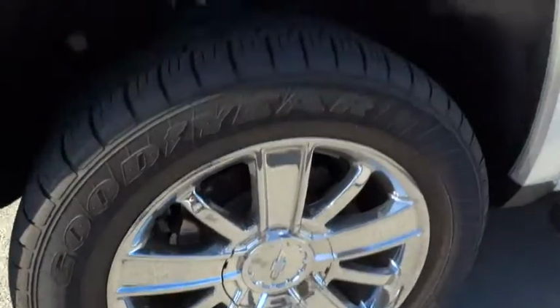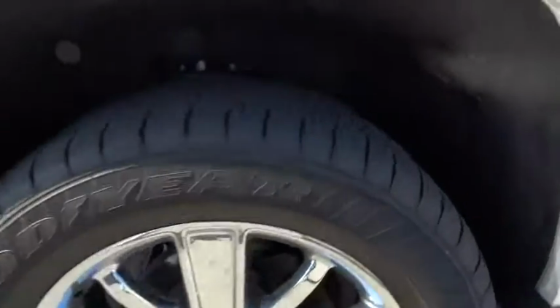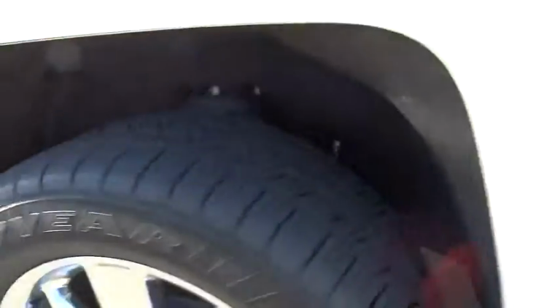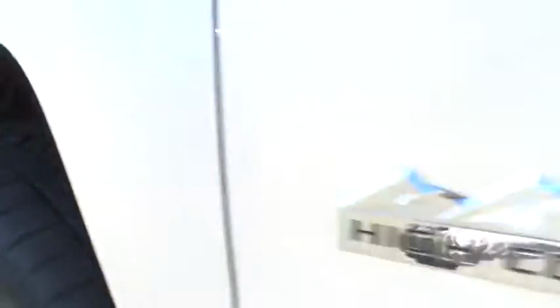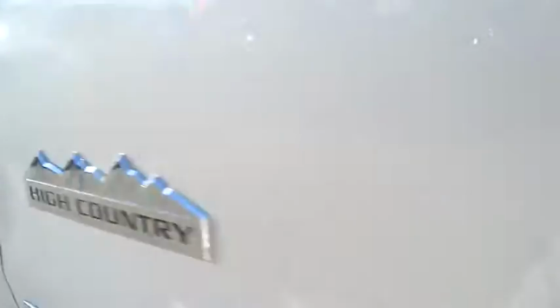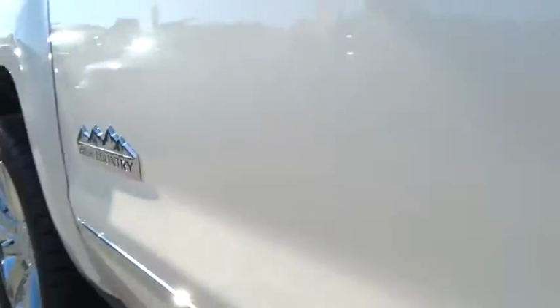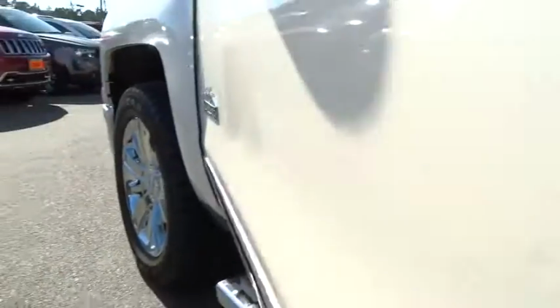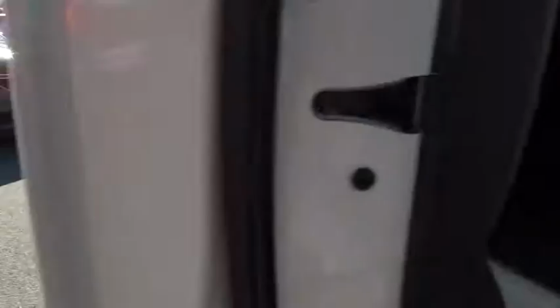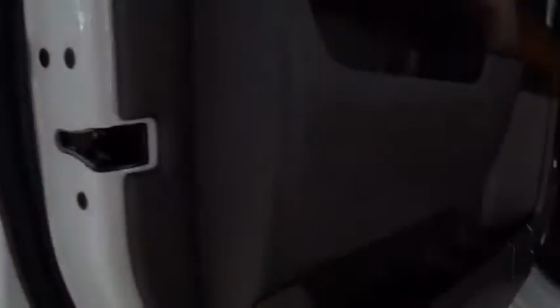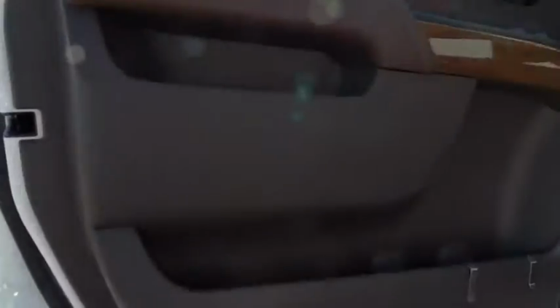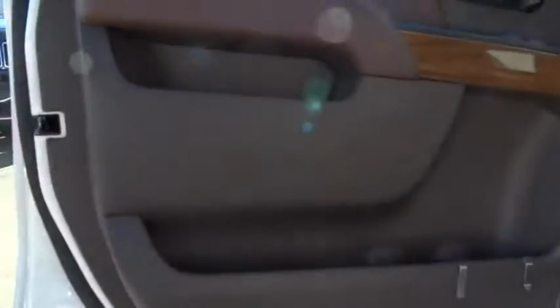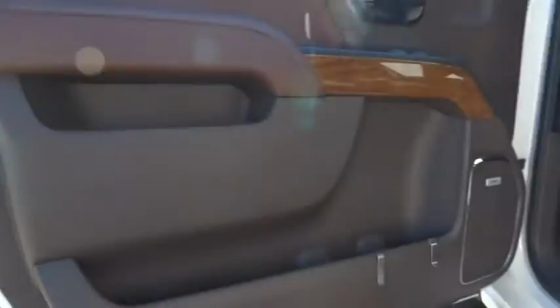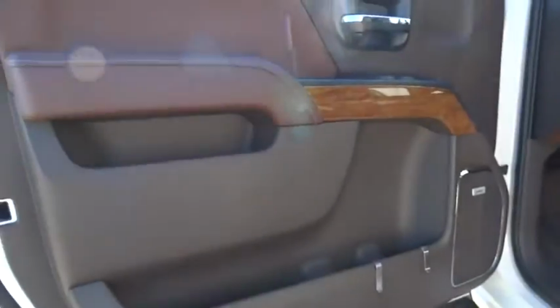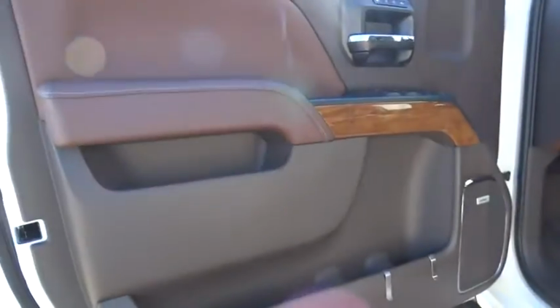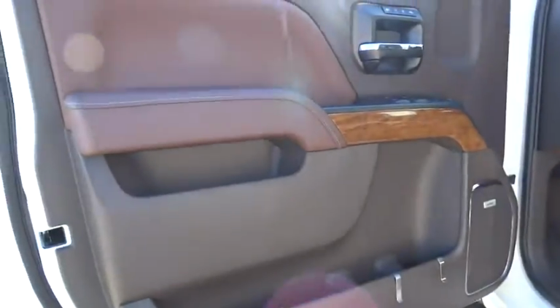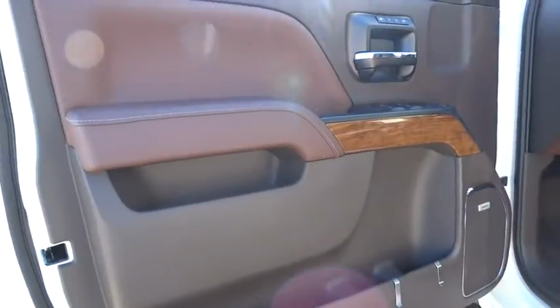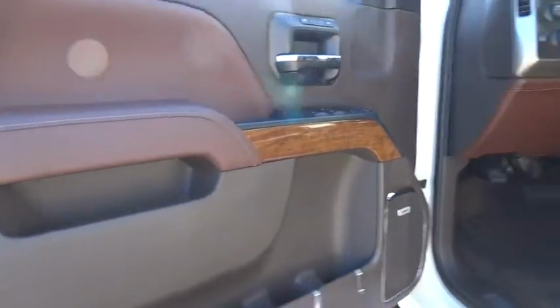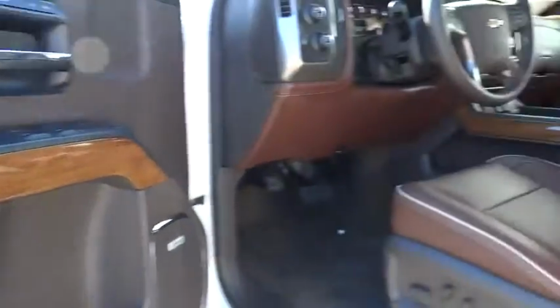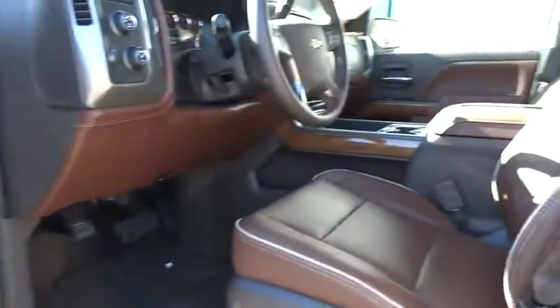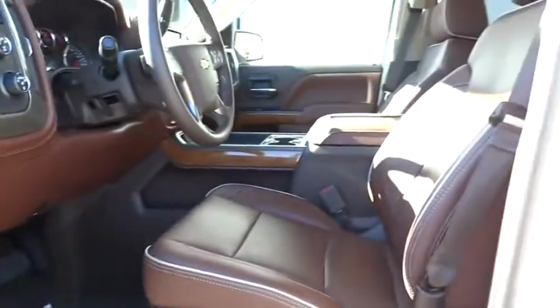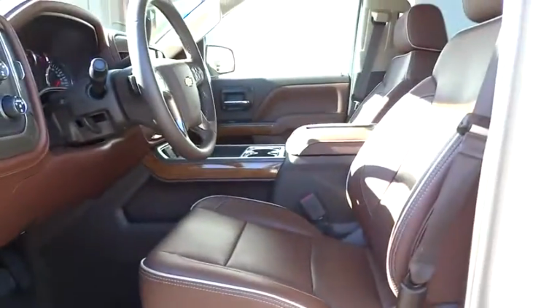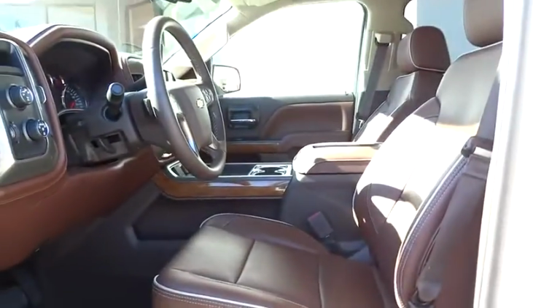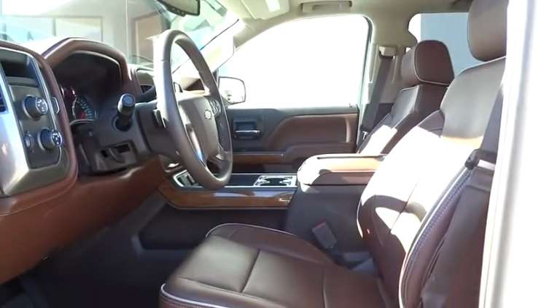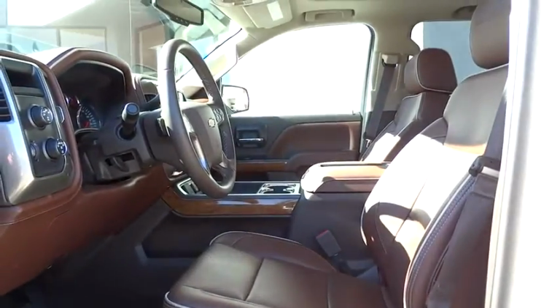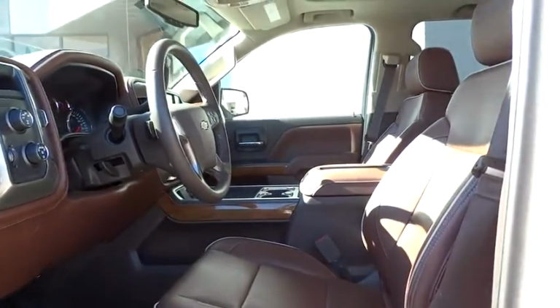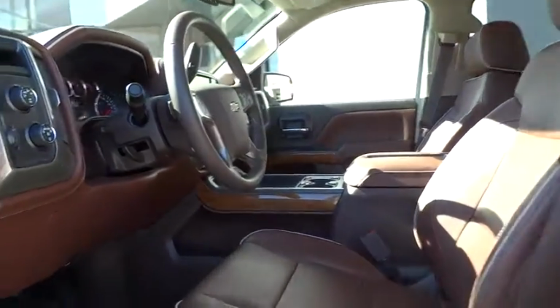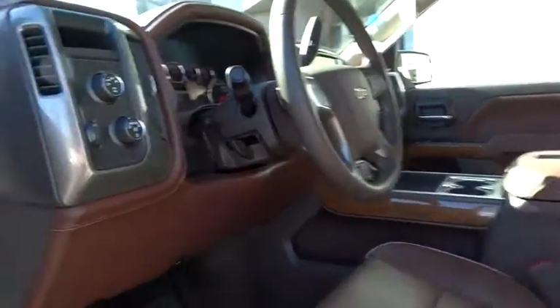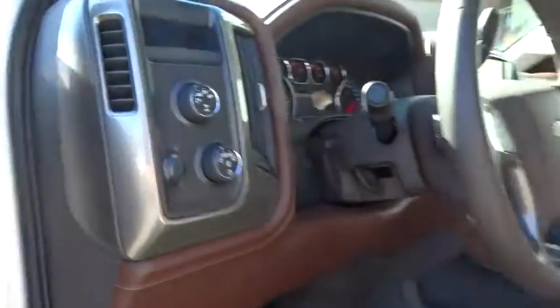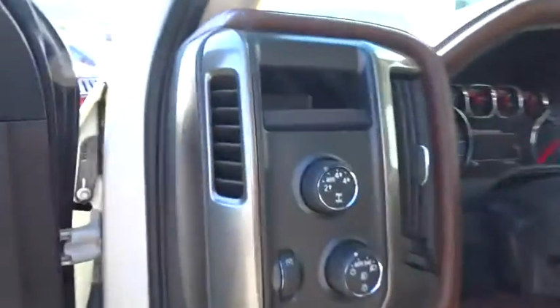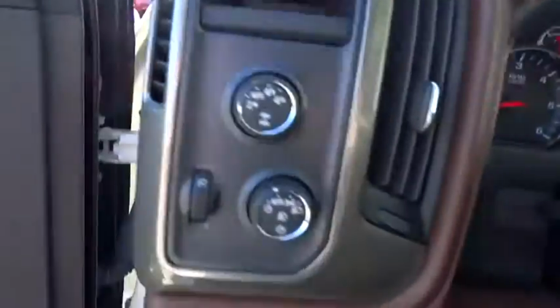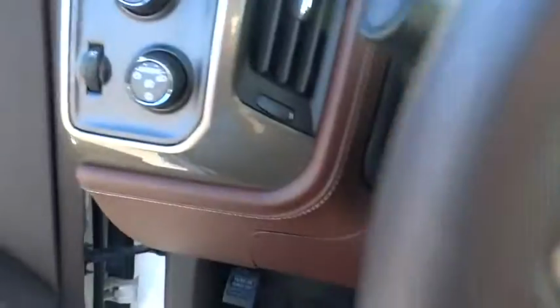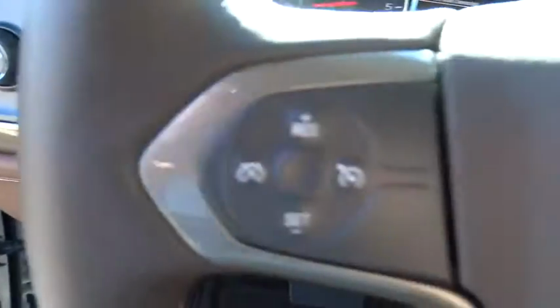Adjustable steering wheel, auto-dimming rearview mirror, PPO, floor mats, four-wheel disc brakes, cruise control, four-wheel drive, universal garage door opener.